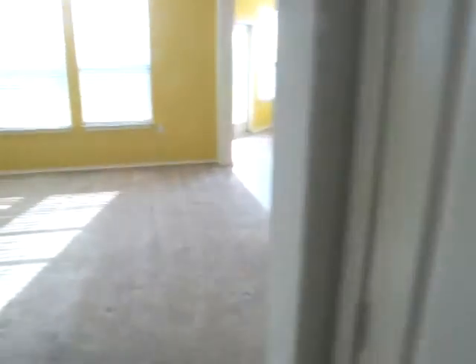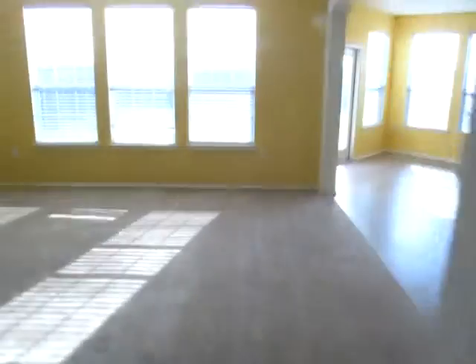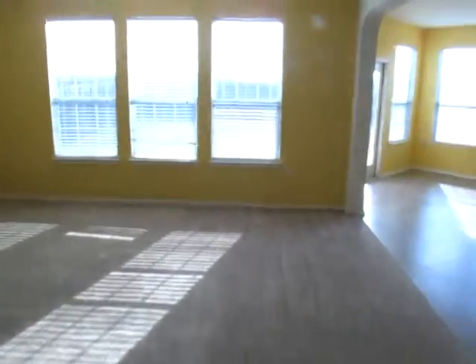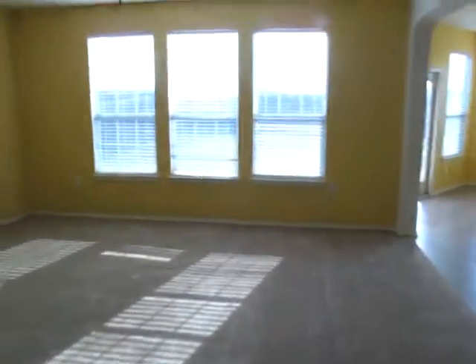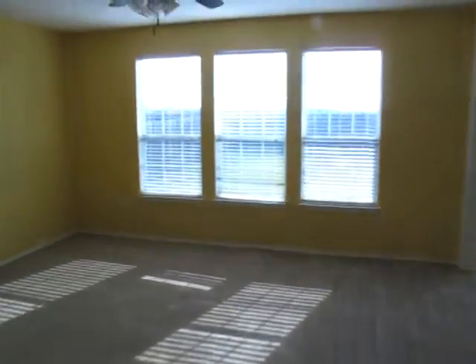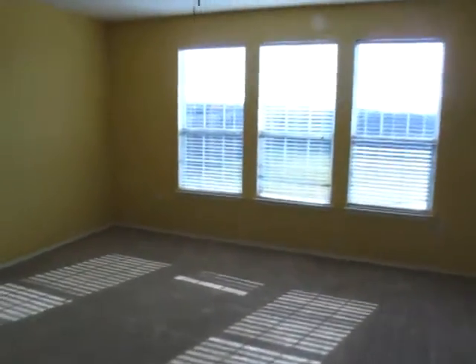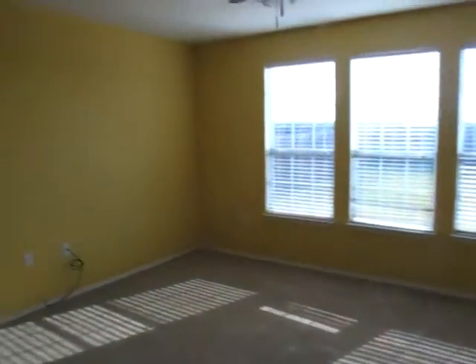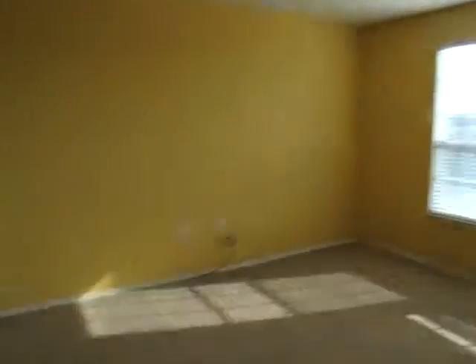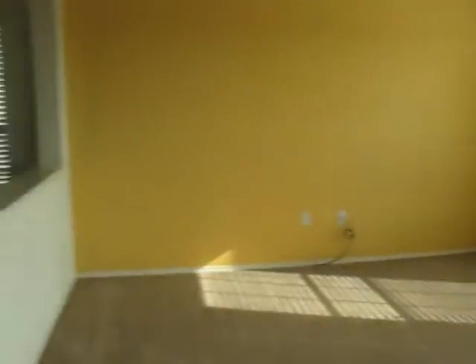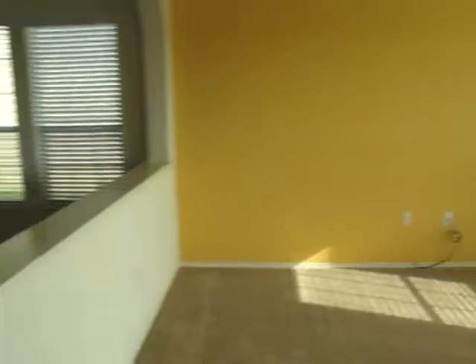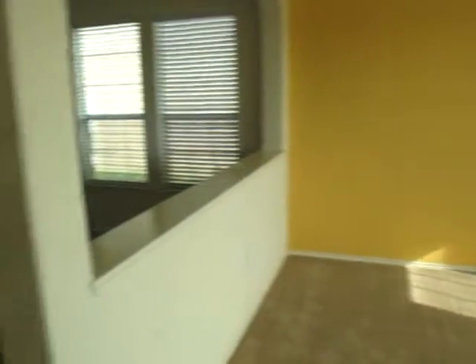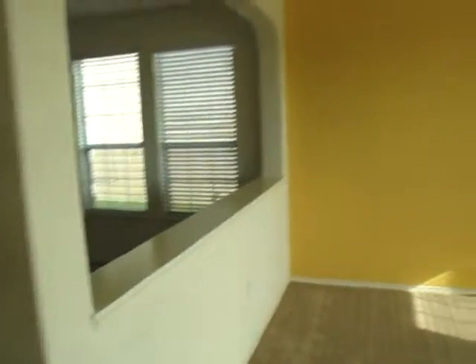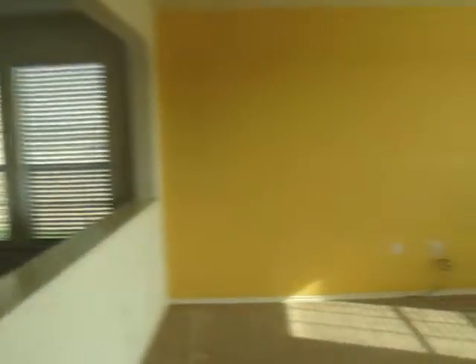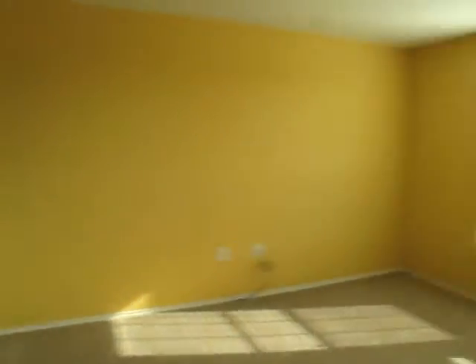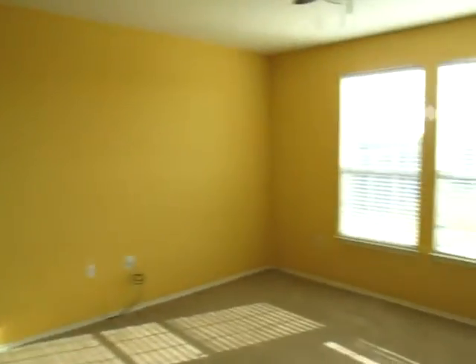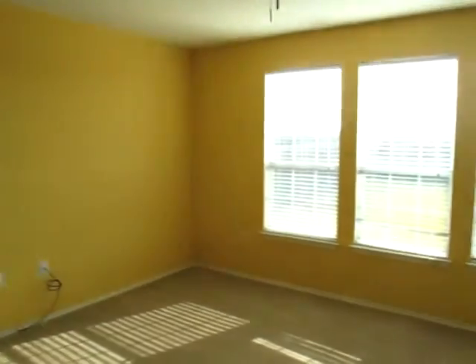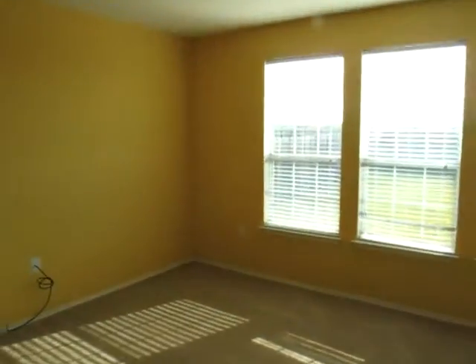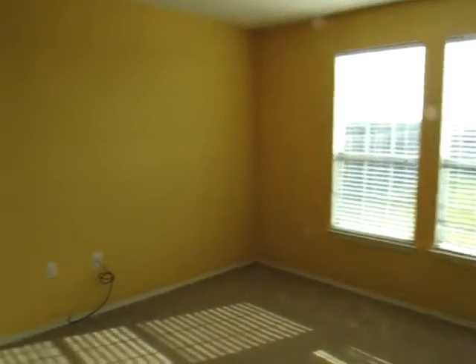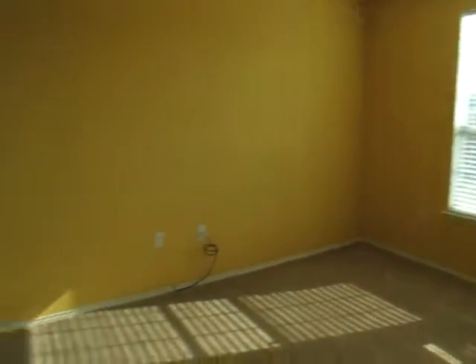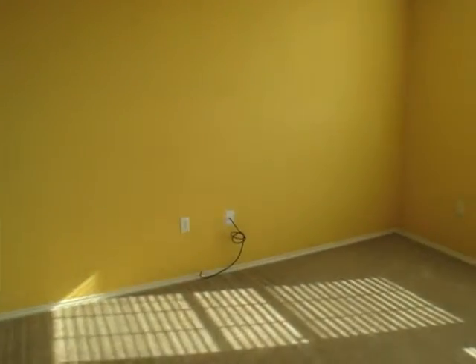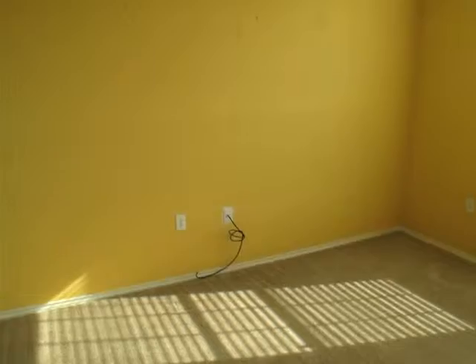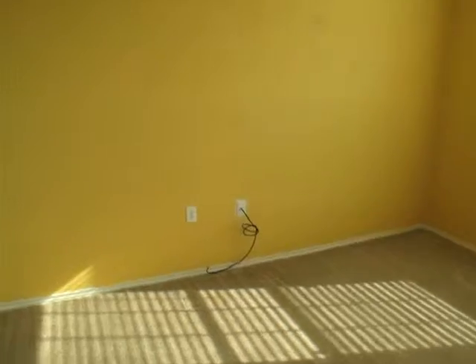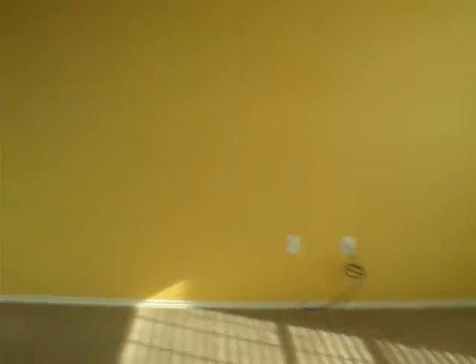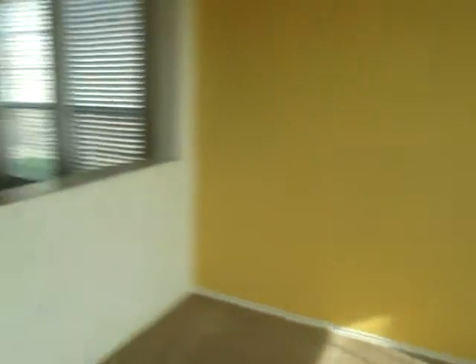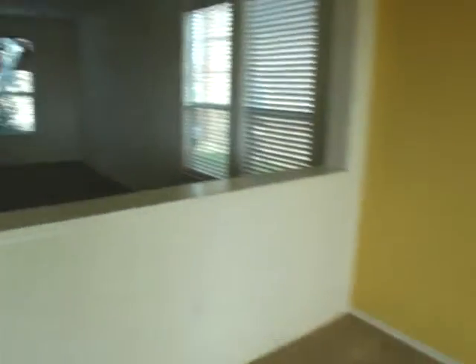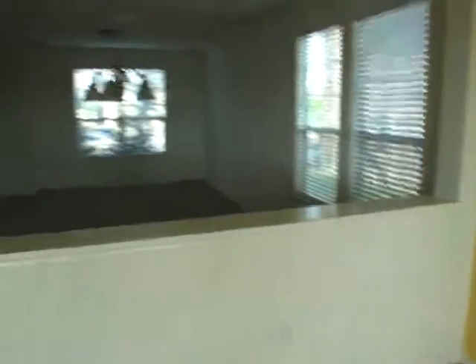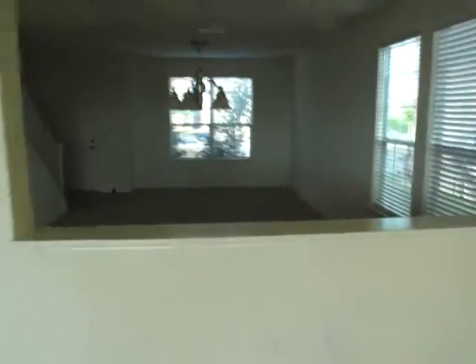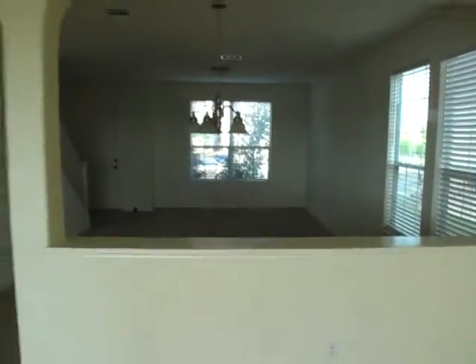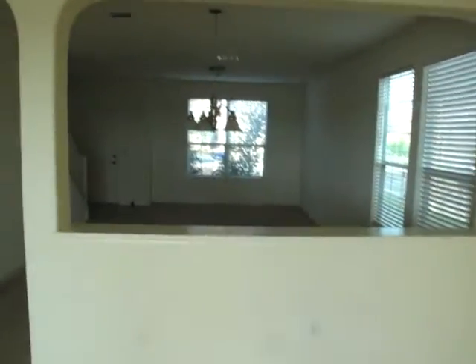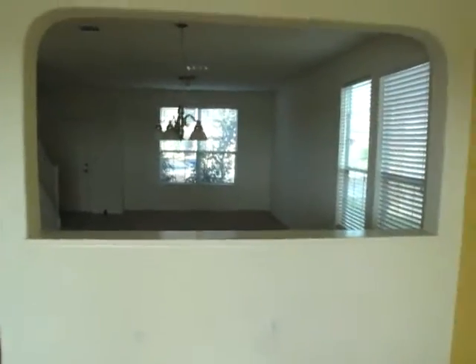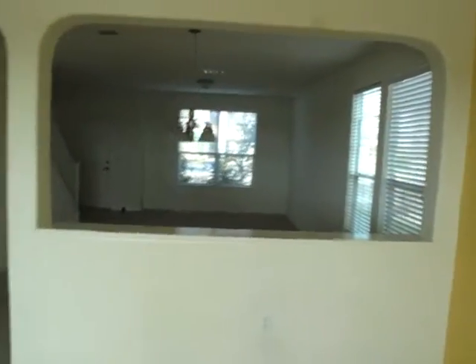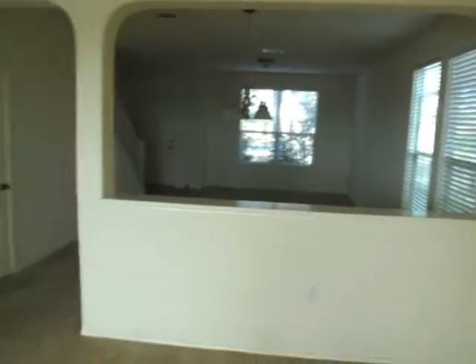Then we get into three windows leading into another sort of social, dining, family room pseudo thing. You can see there's a cable hookup there. I think this wall is actually a fake wall just to divide the two rooms.